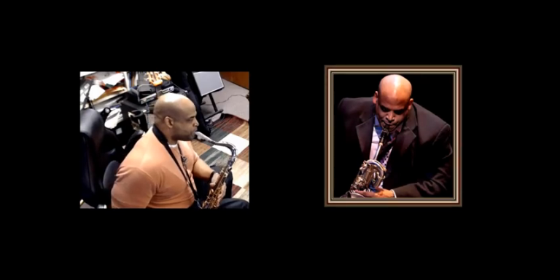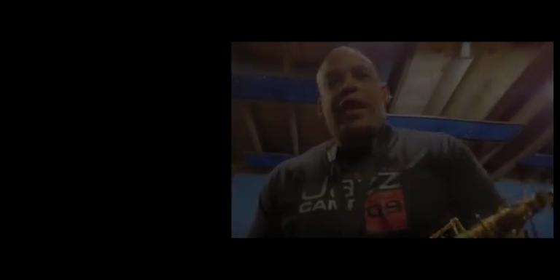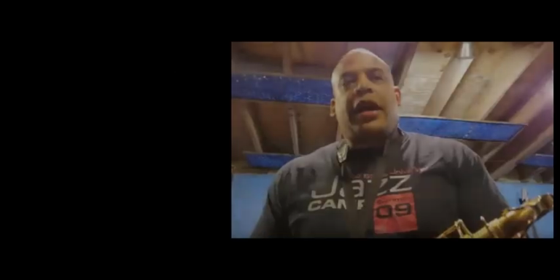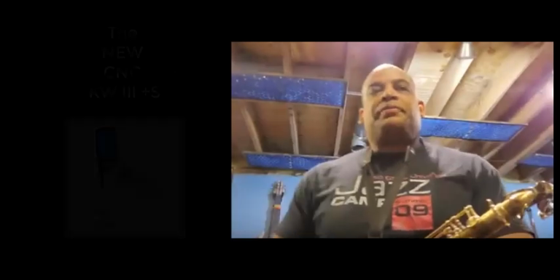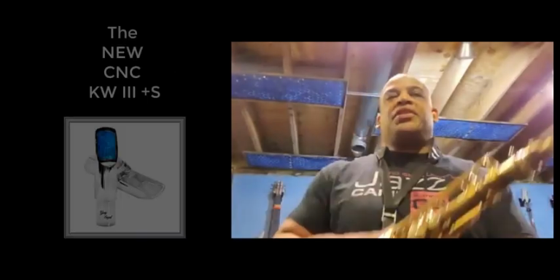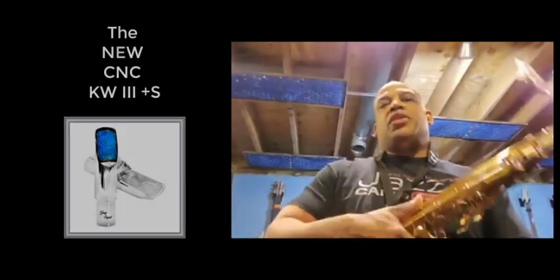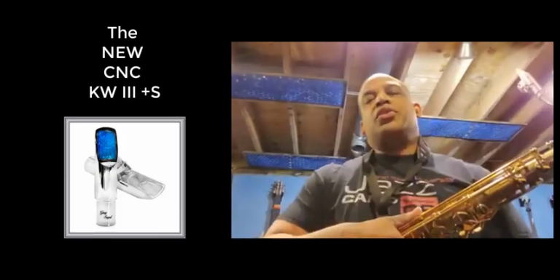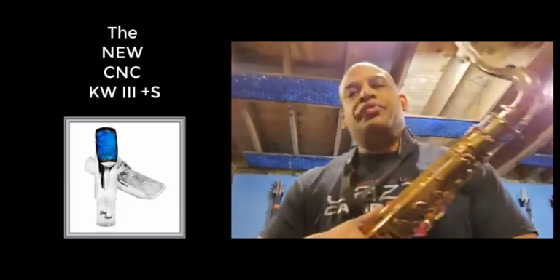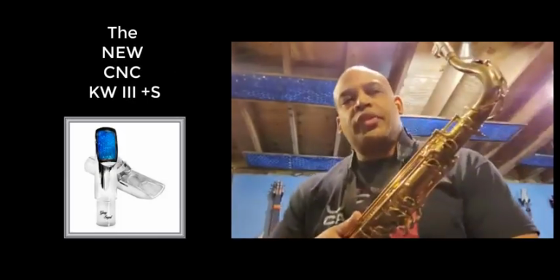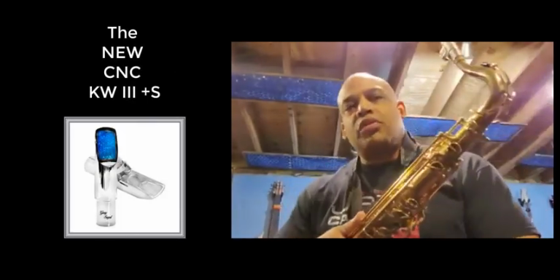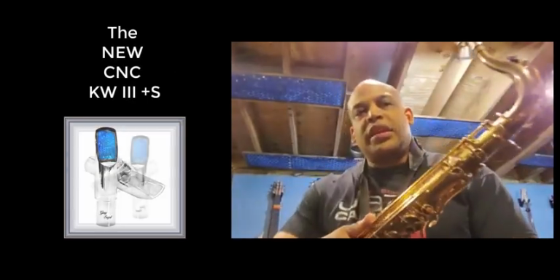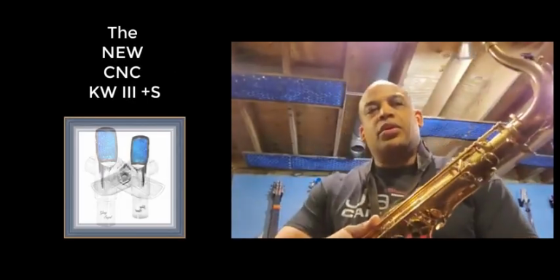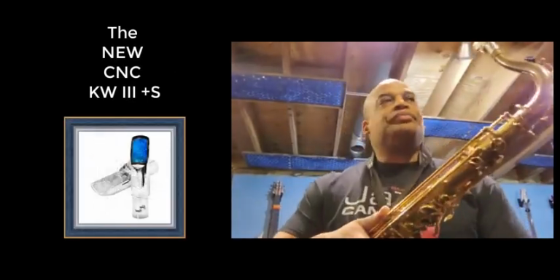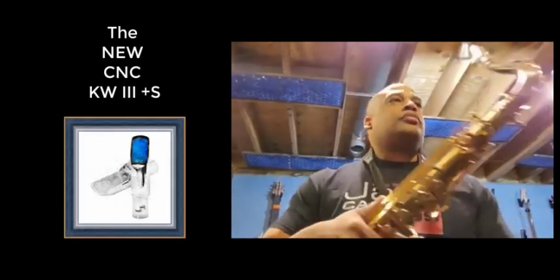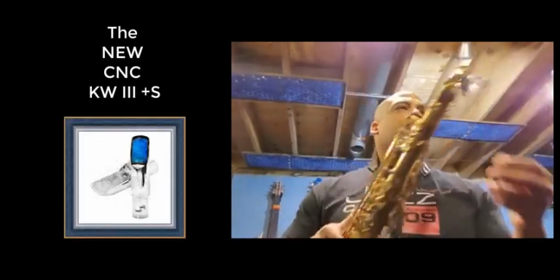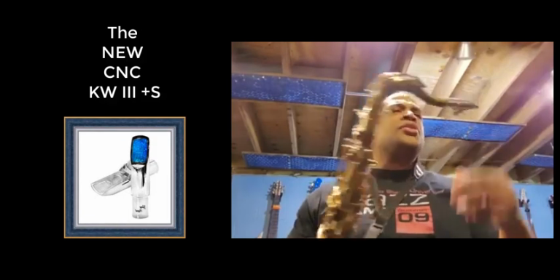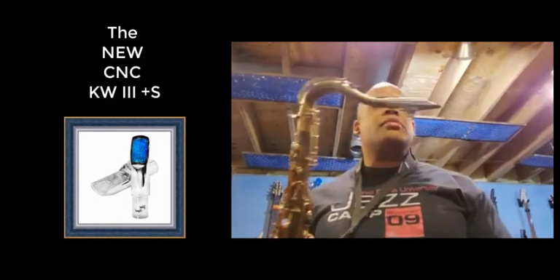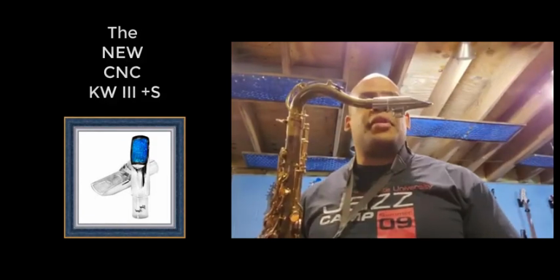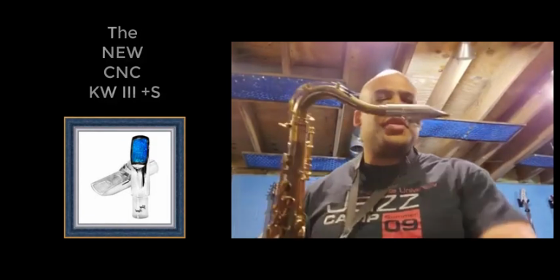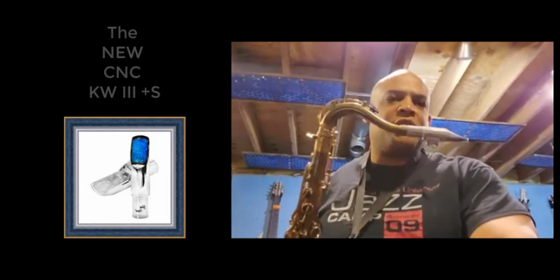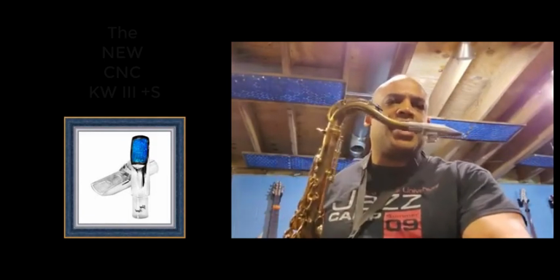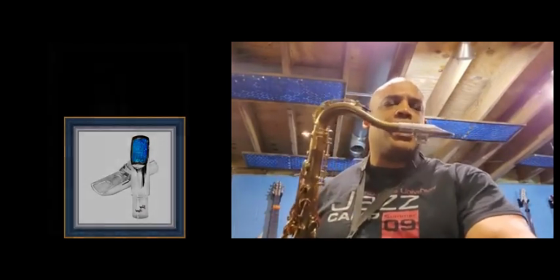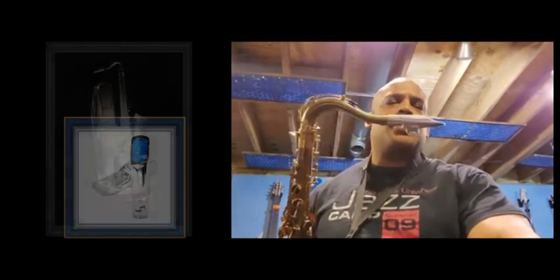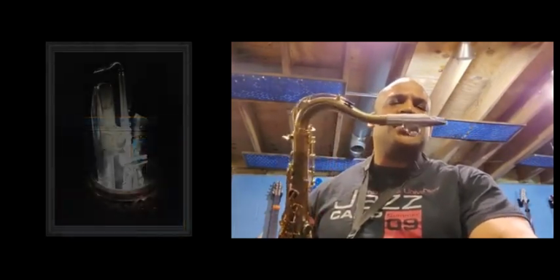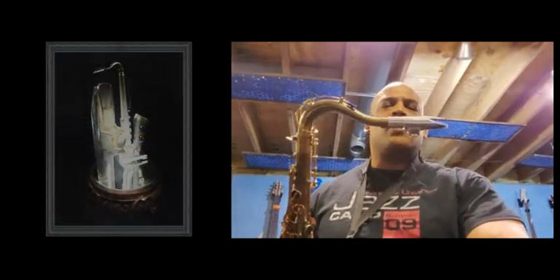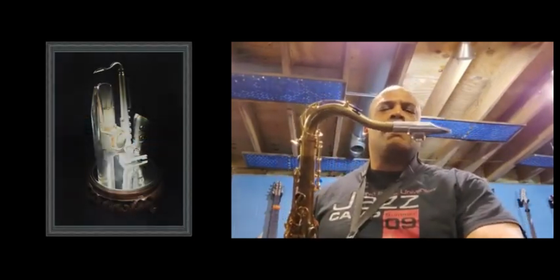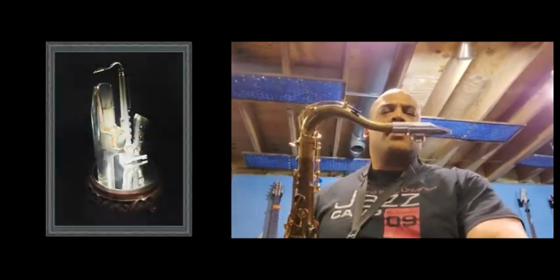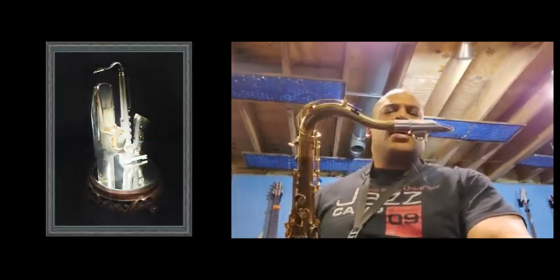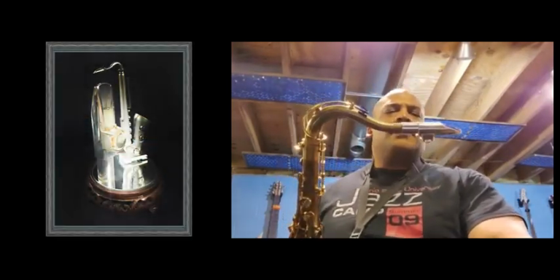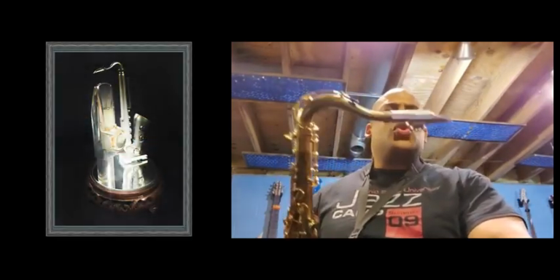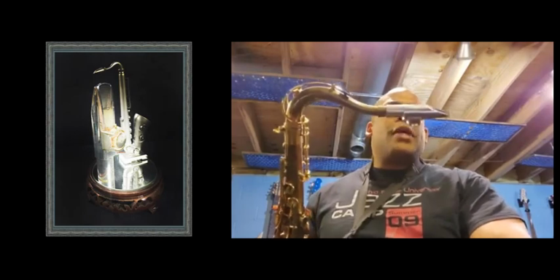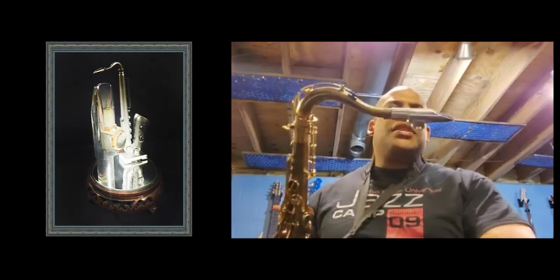Hey everybody, I just wanted to do a quick video talking about a mouthpiece that I've been playing for about a couple months now — Sugal mouthpieces.